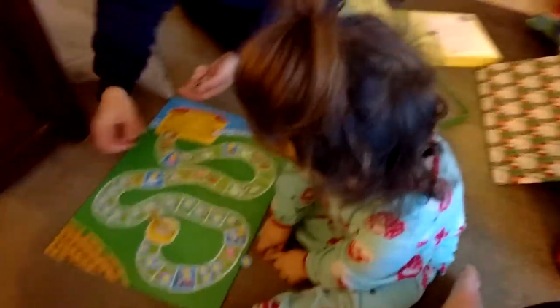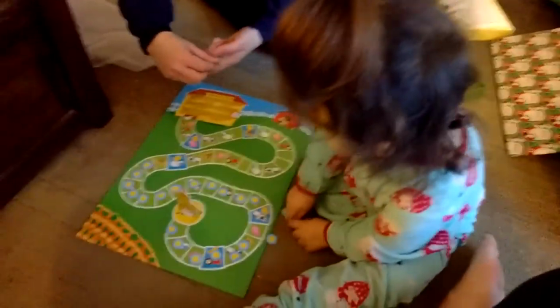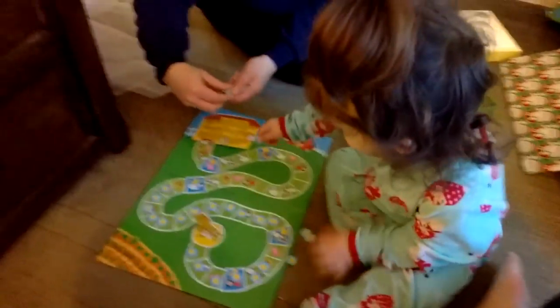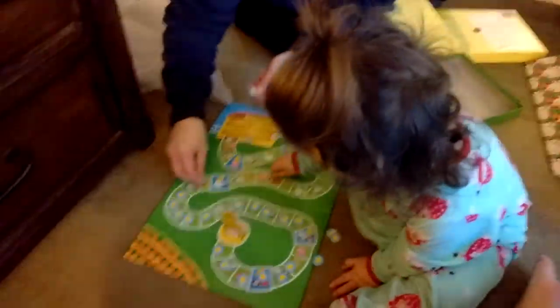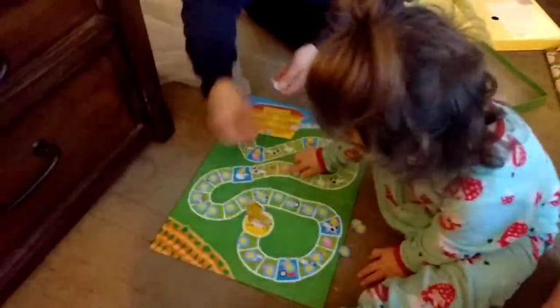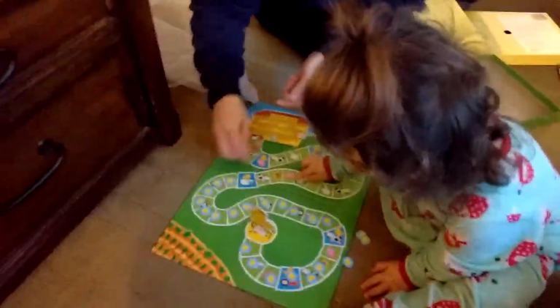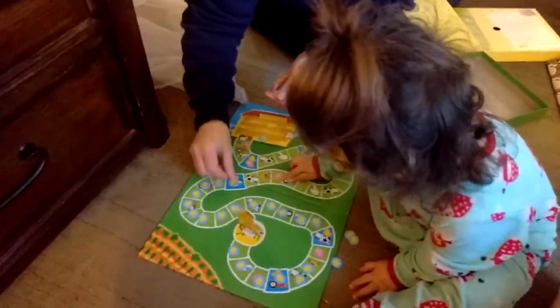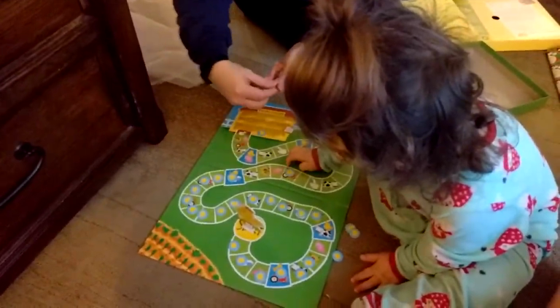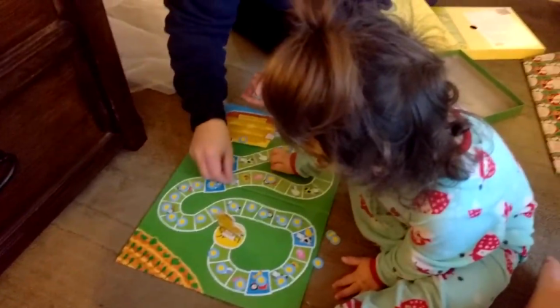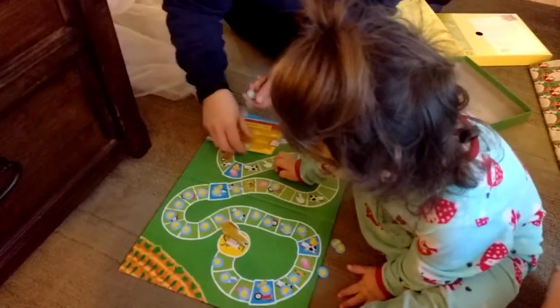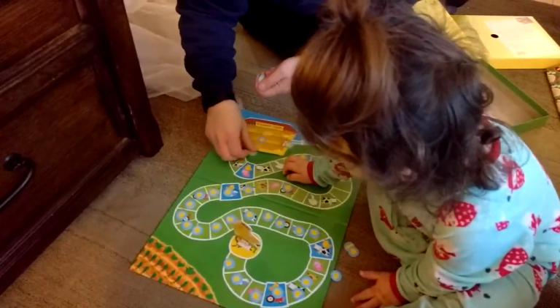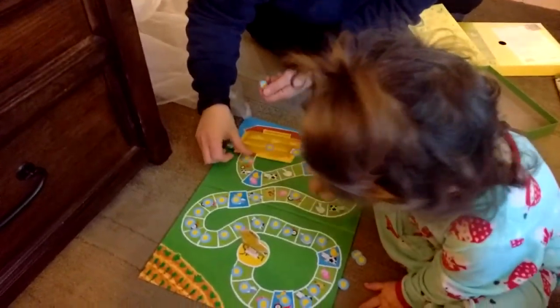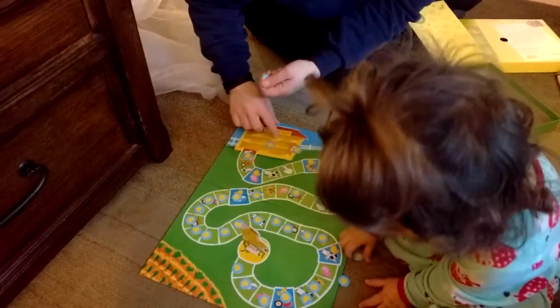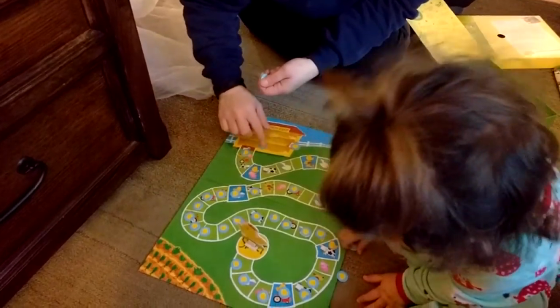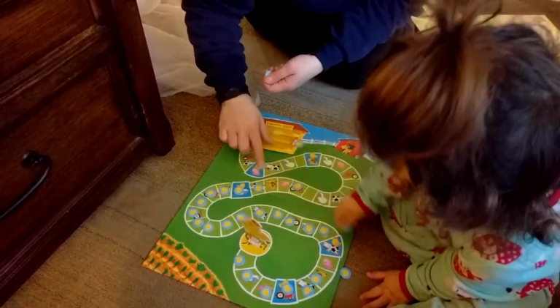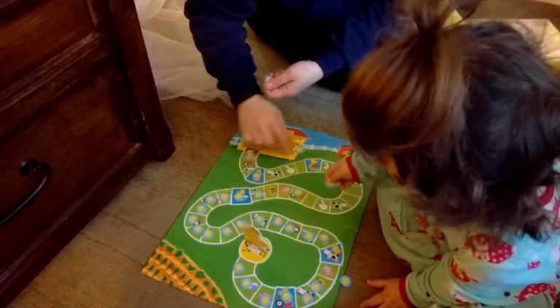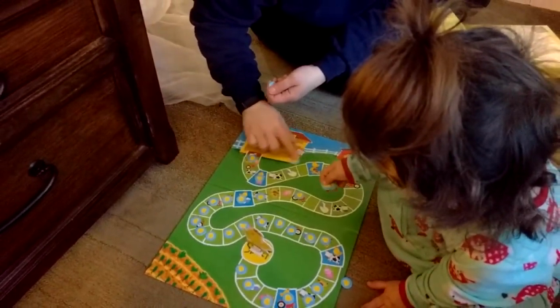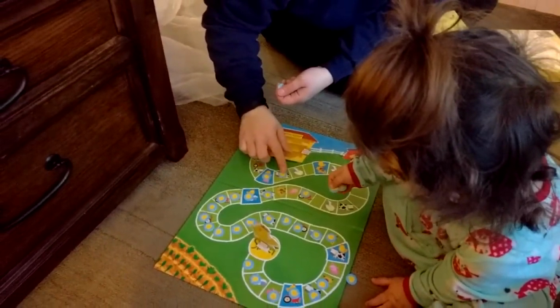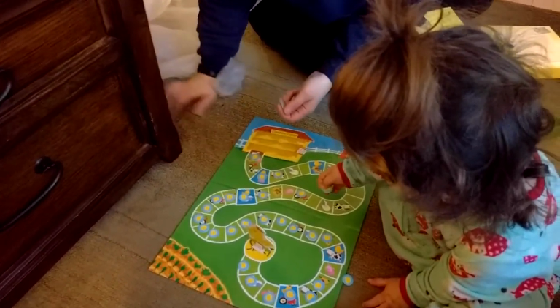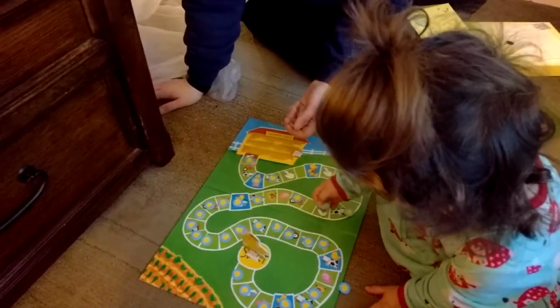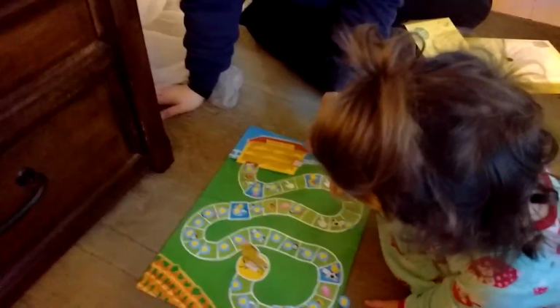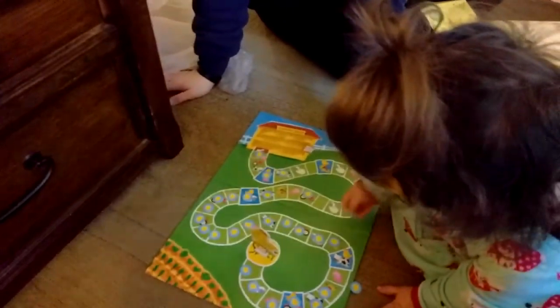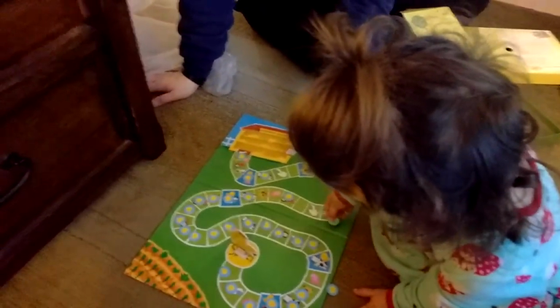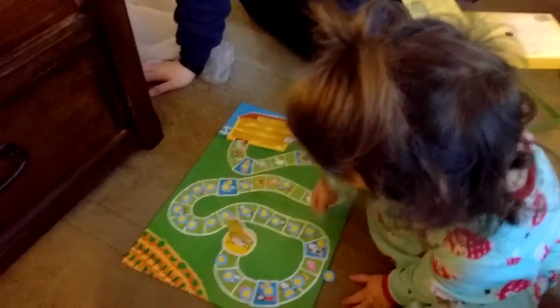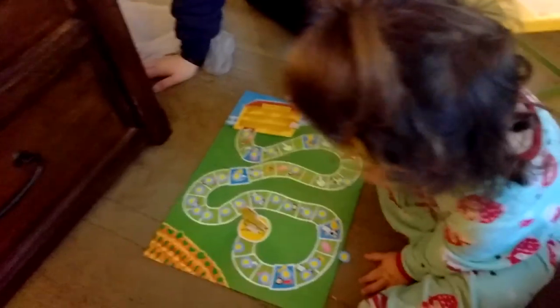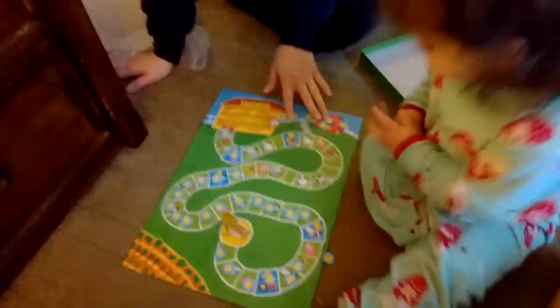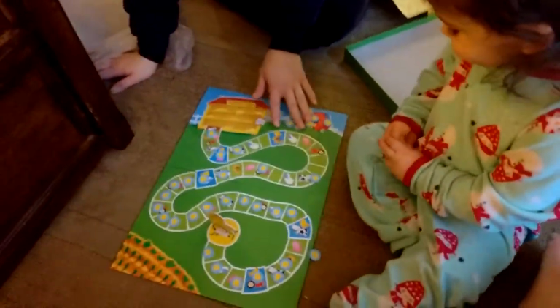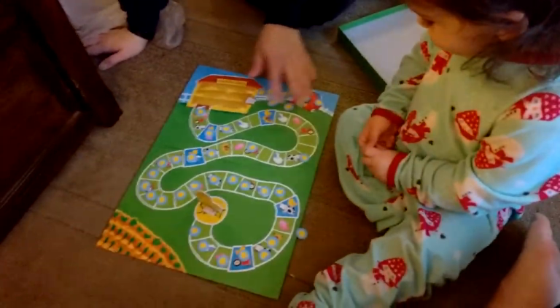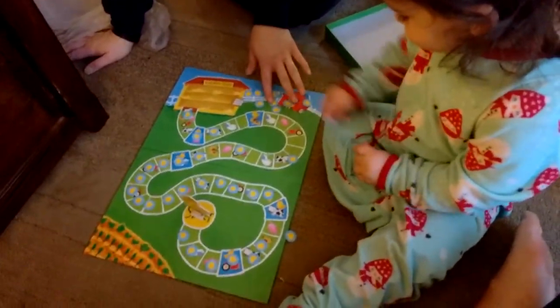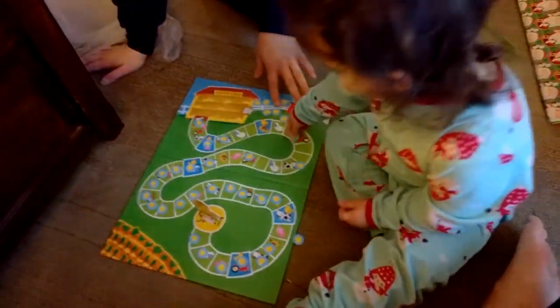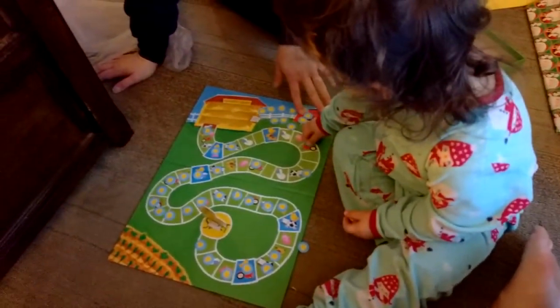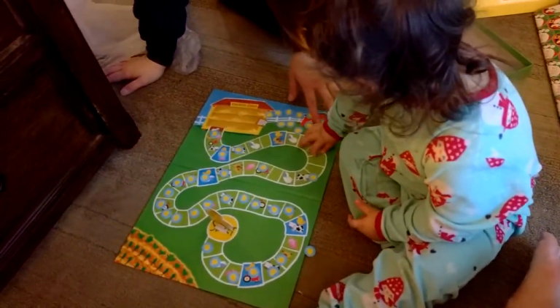The baby chicks, Erin? No, they don't go on the squares. They're supposed to be scattered about the board, not on the path. We just find the baby chicks according to how many you hit. Got it.